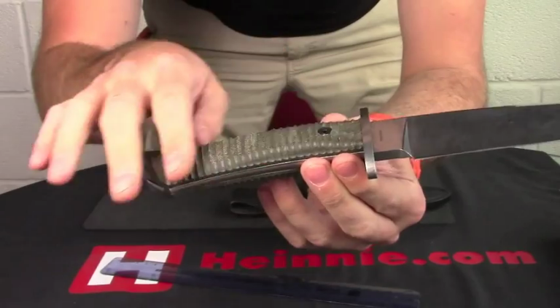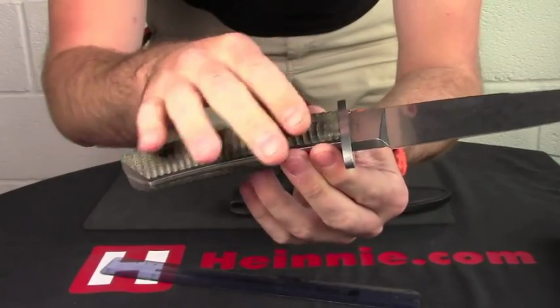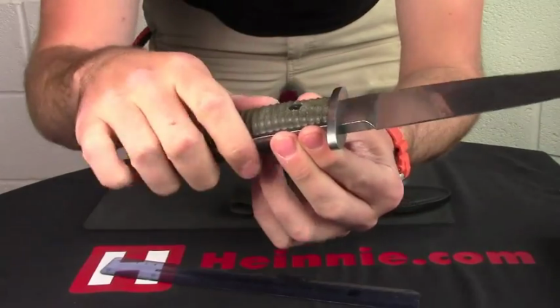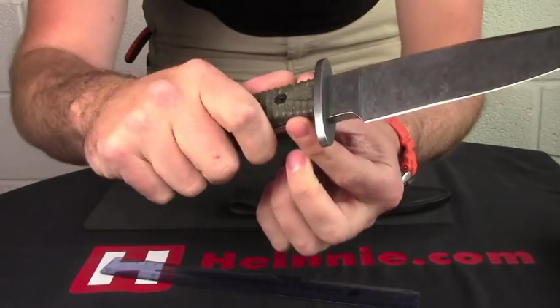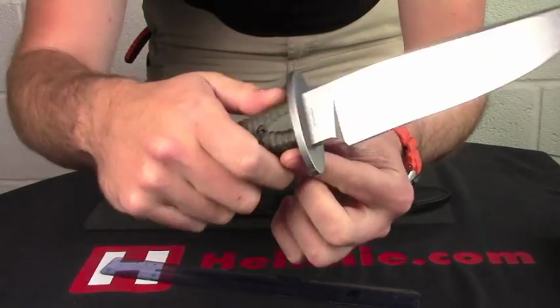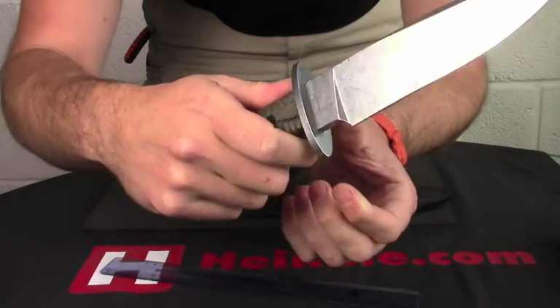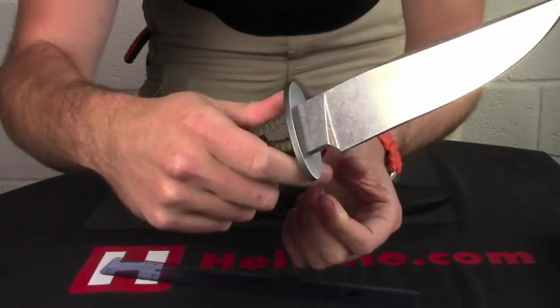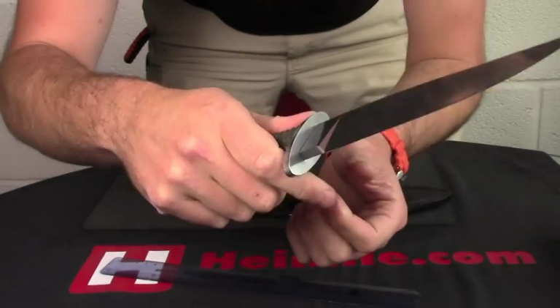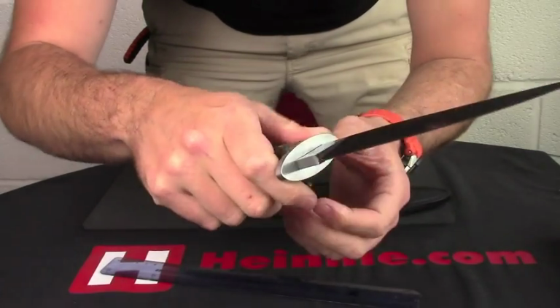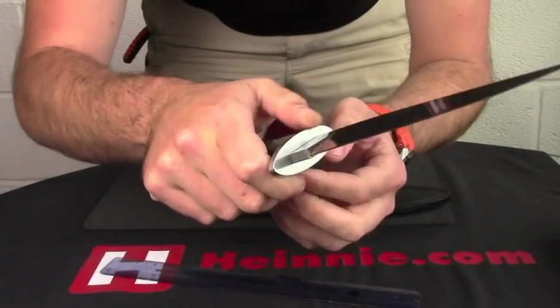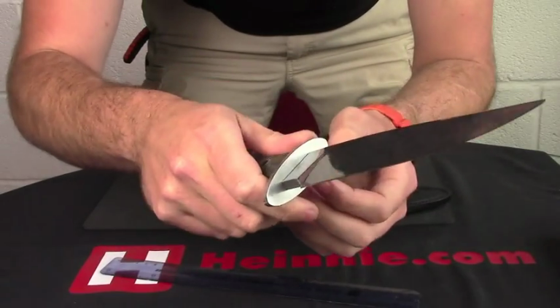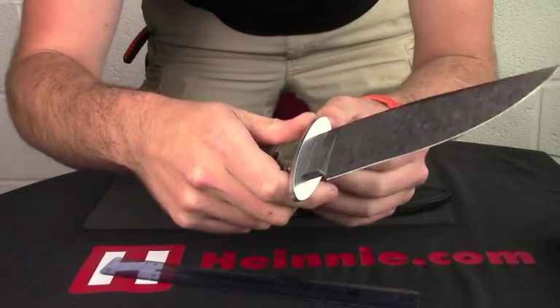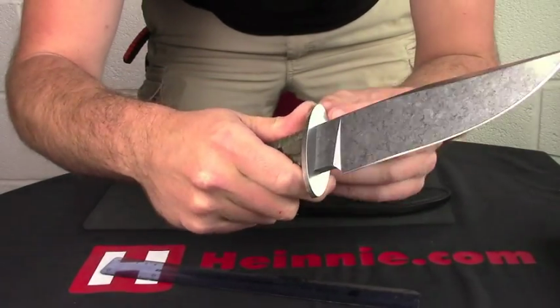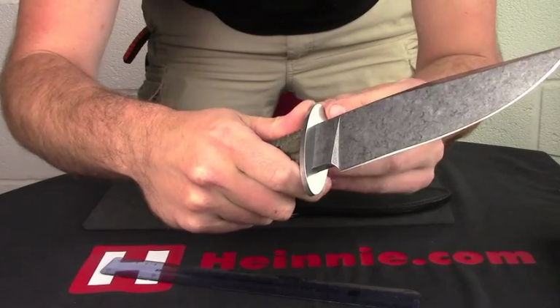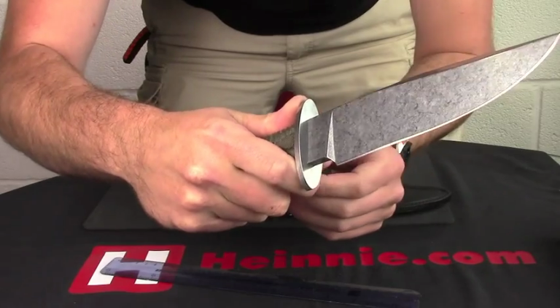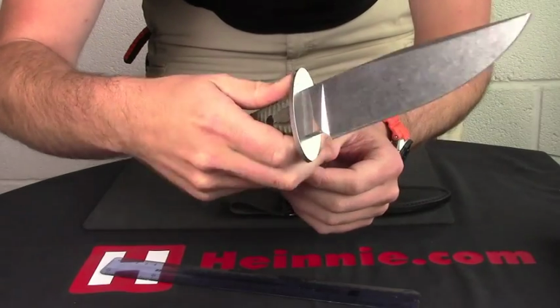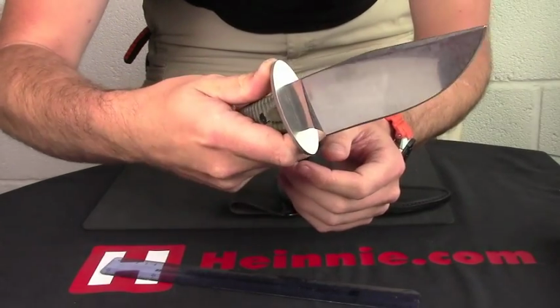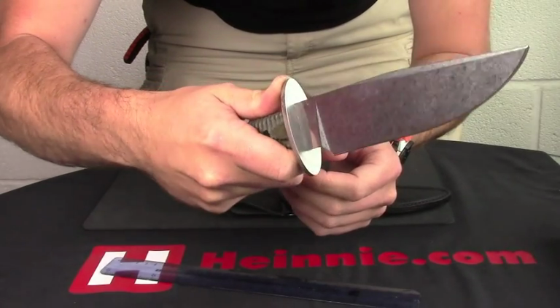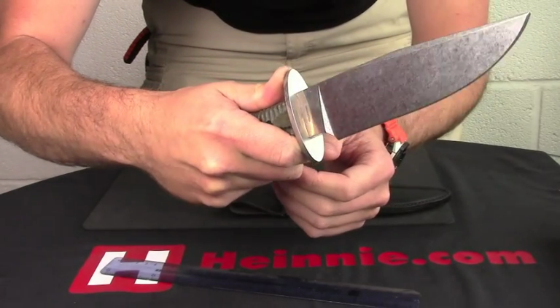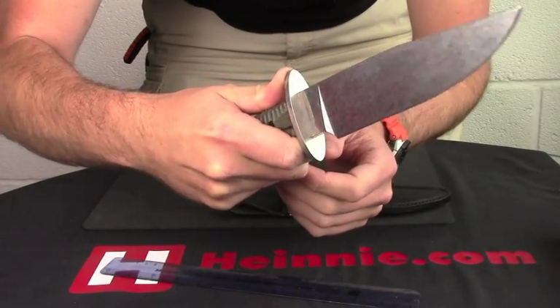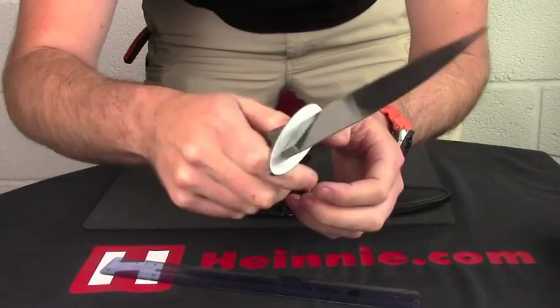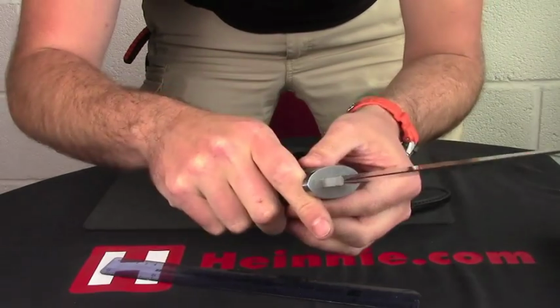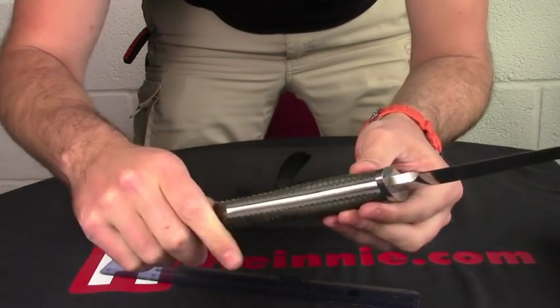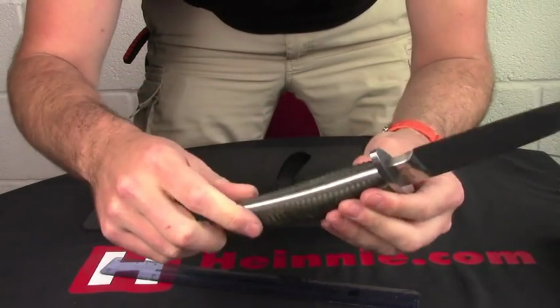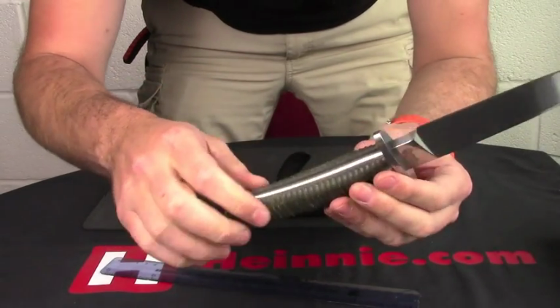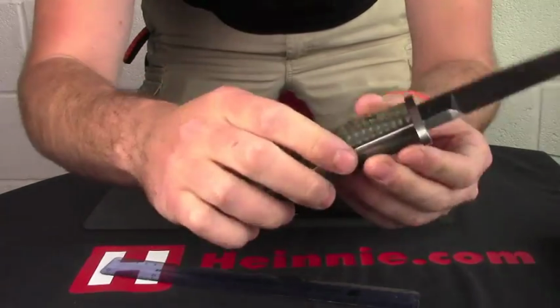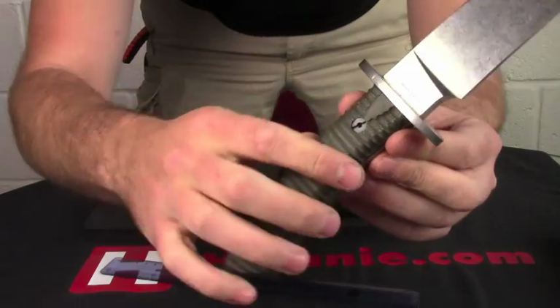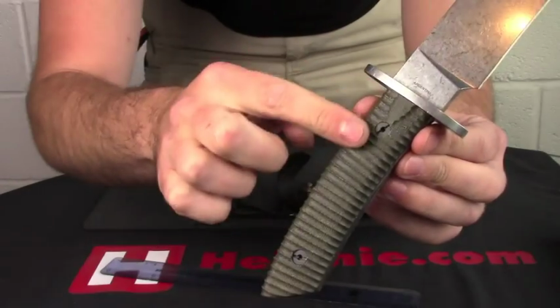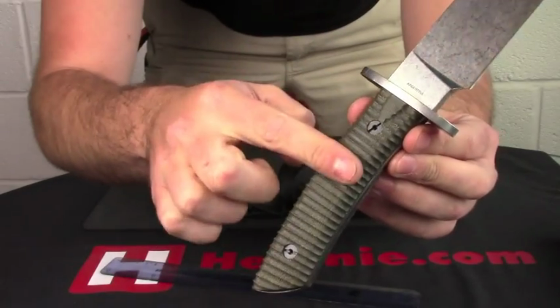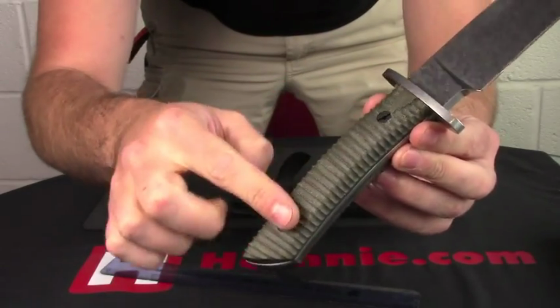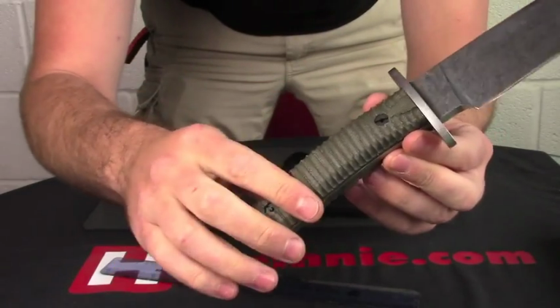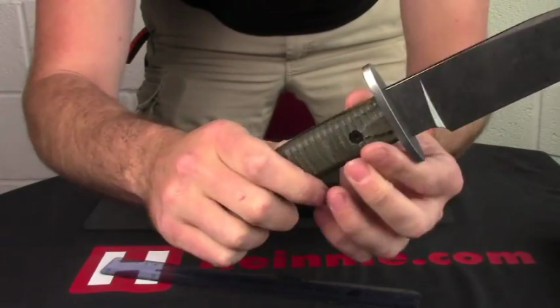Nice, ridged micarta, contoured, curved handle. Lovely cross guard, really nice and thick as well. So you can really push up on that and get a lot of control, and you know it's not going to slip out of your hand, because it's a really nice grip on there.